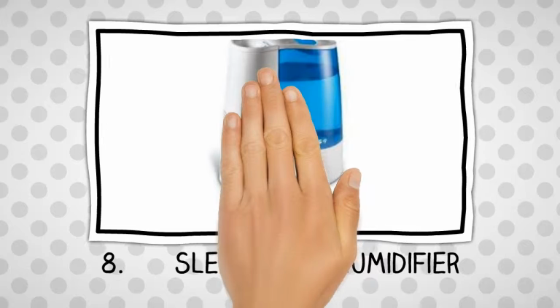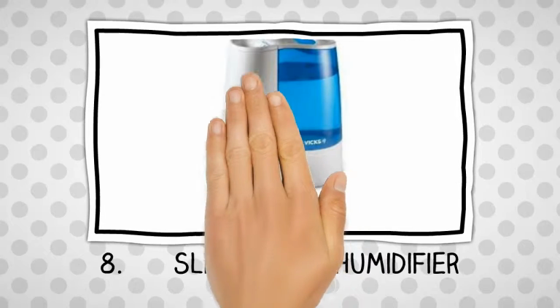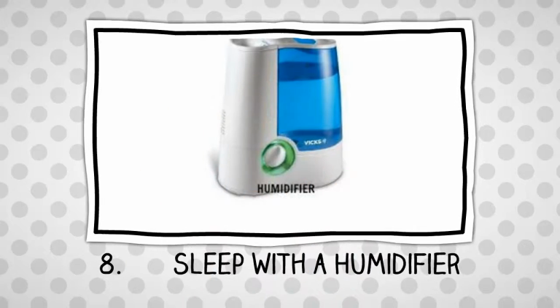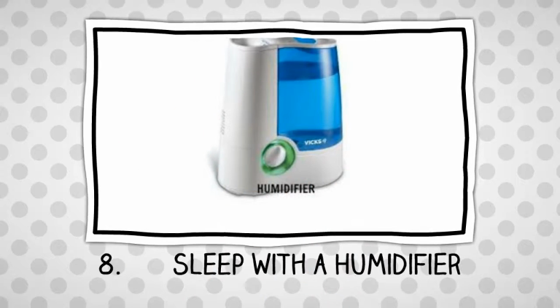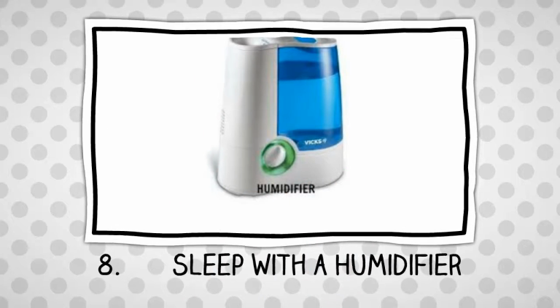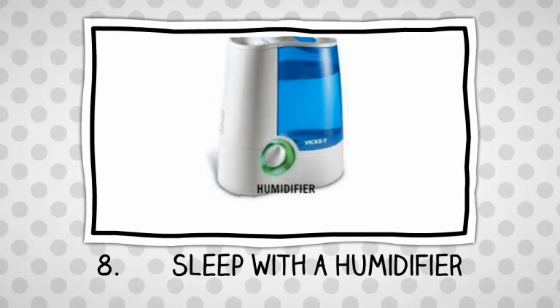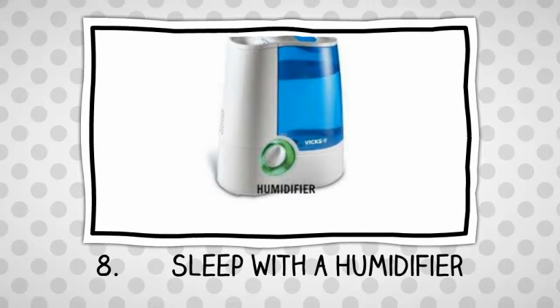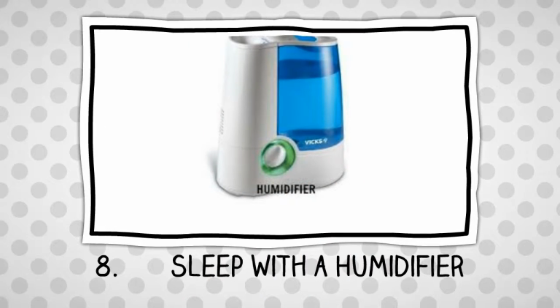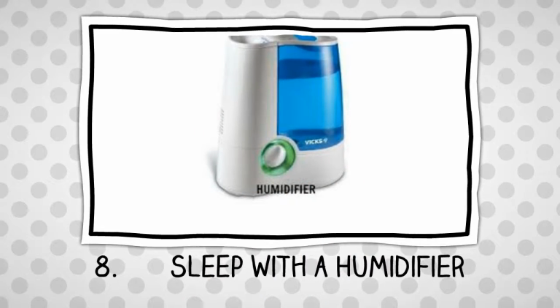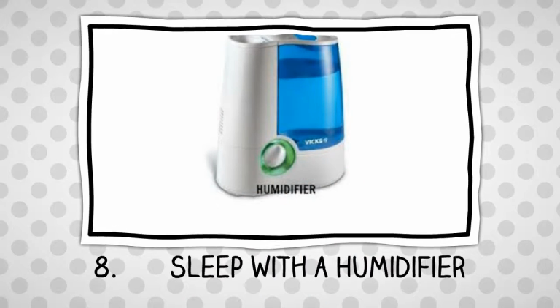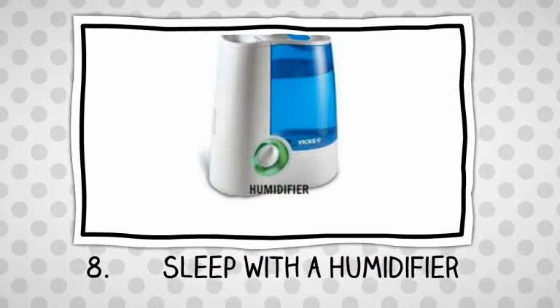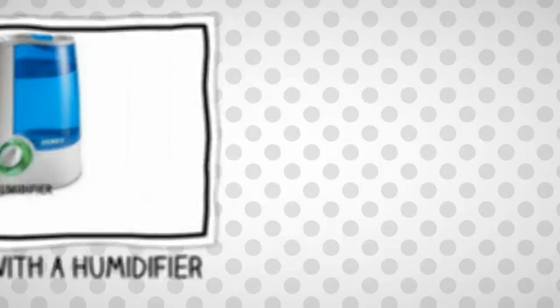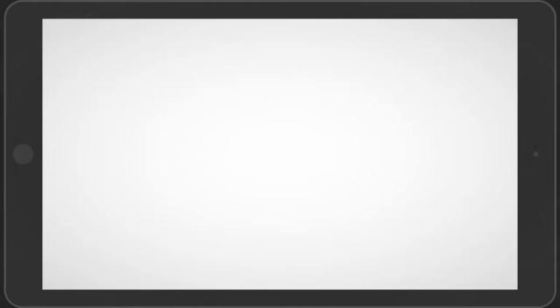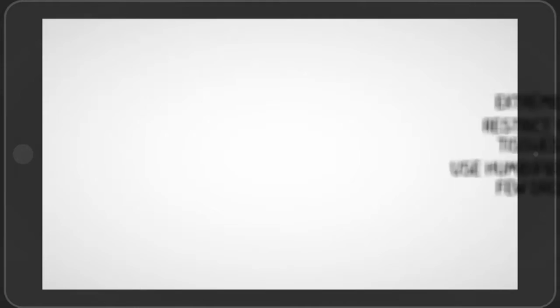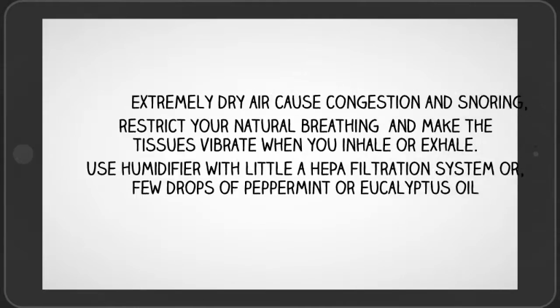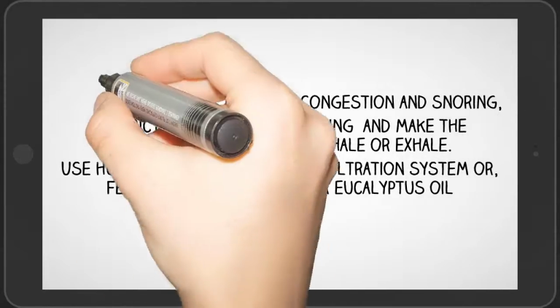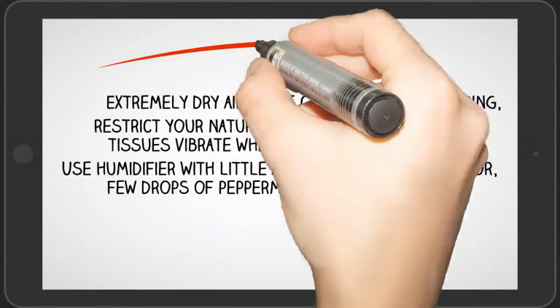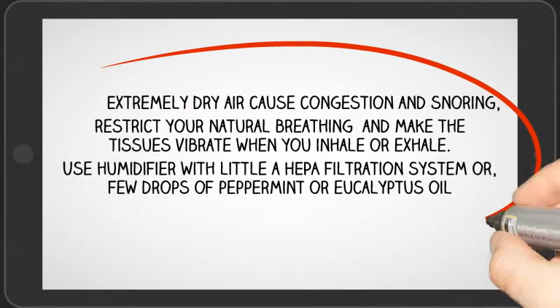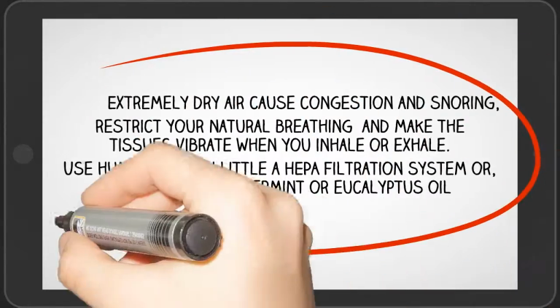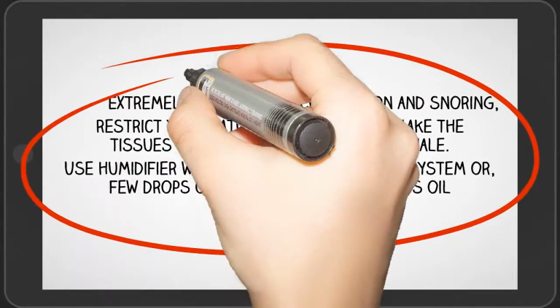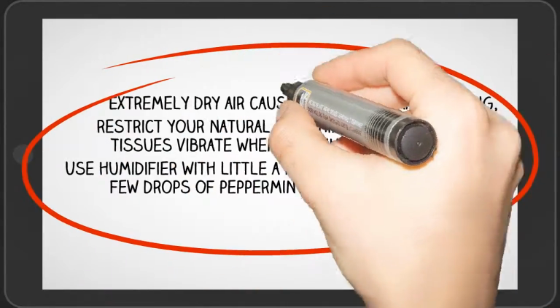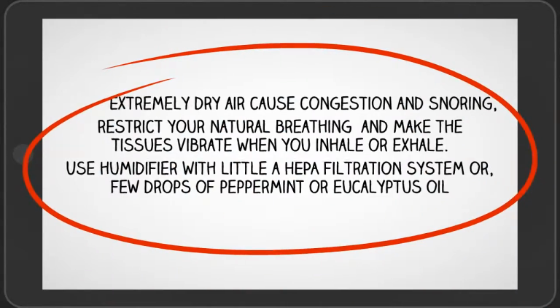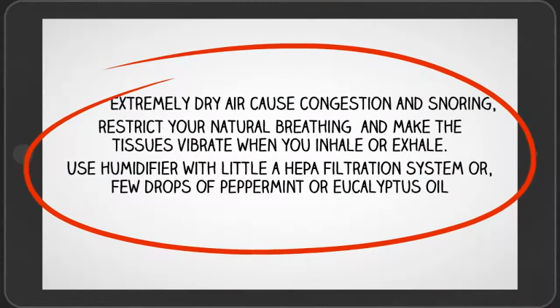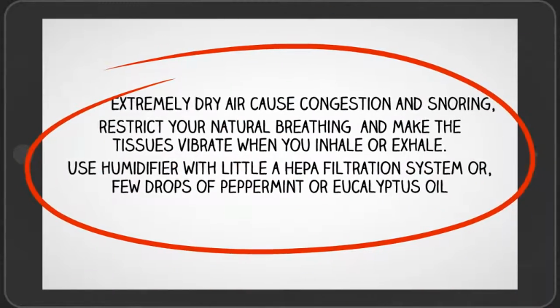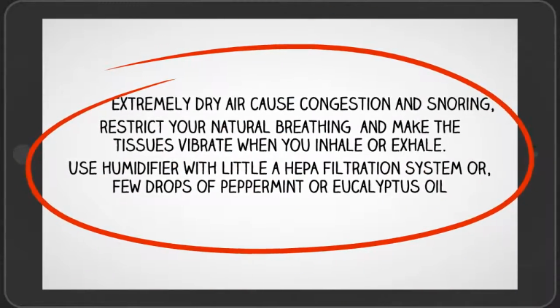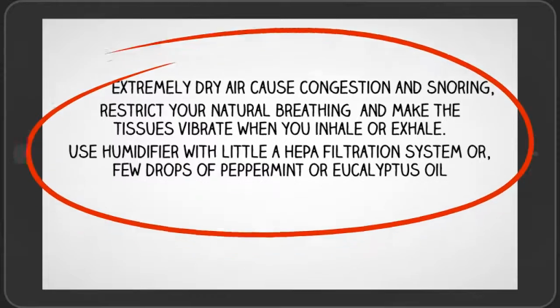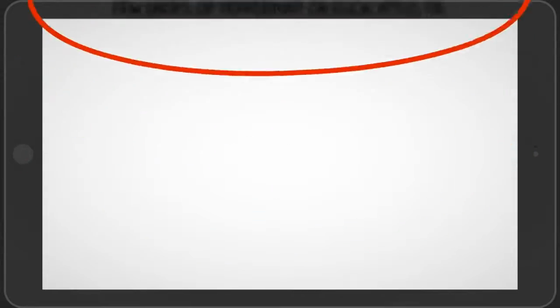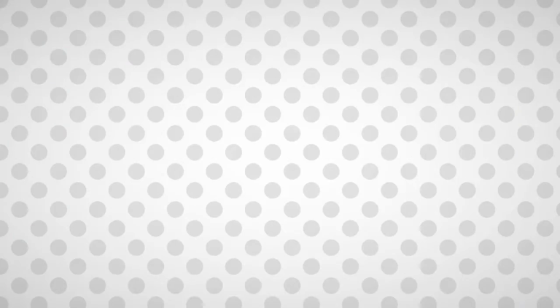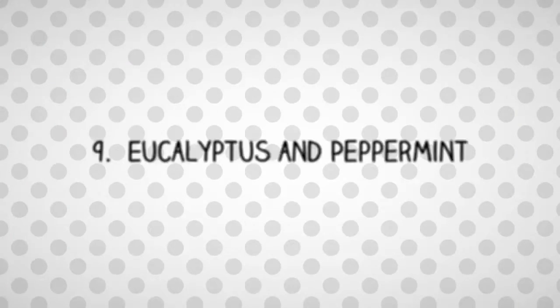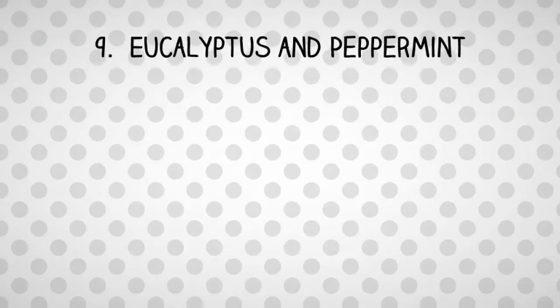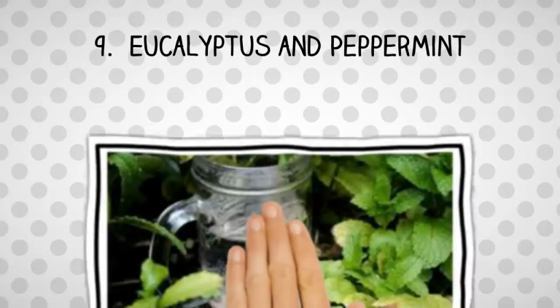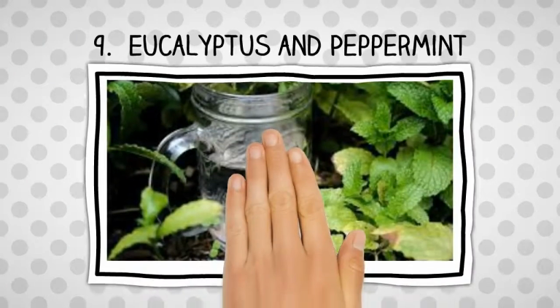Number 8: Sleep with a humidifier. Extremely dry air and congestion can make you snore. This restricts your natural breathing rhythms and causes the loose tissues to vibrate when you inhale or exhale.